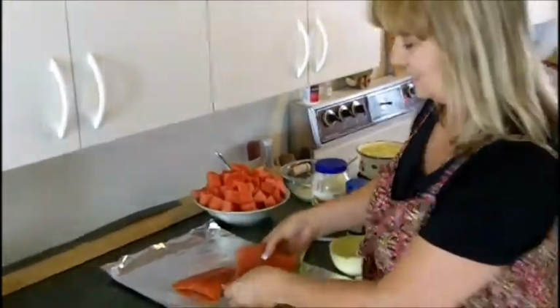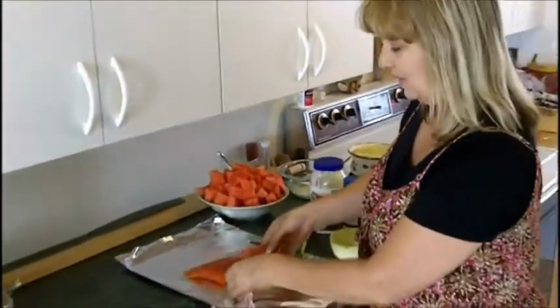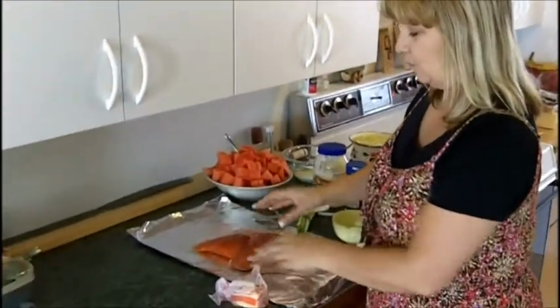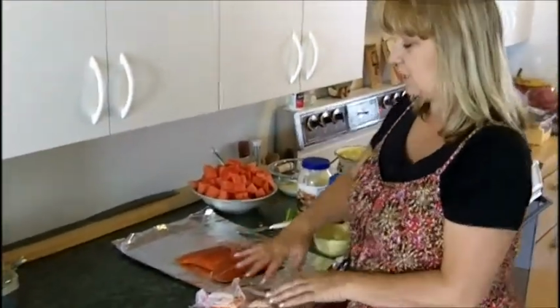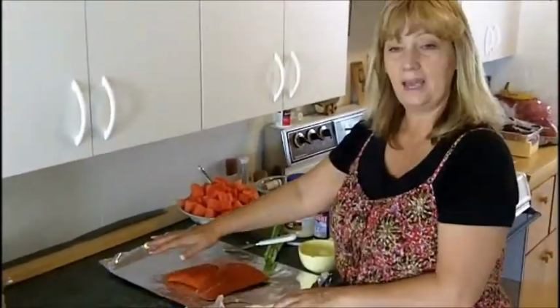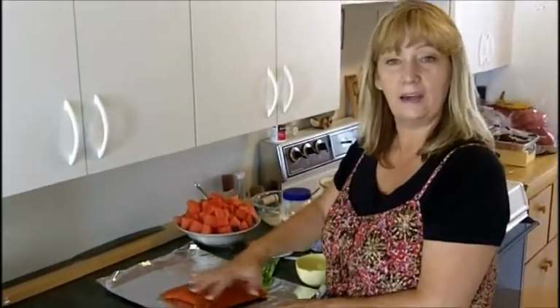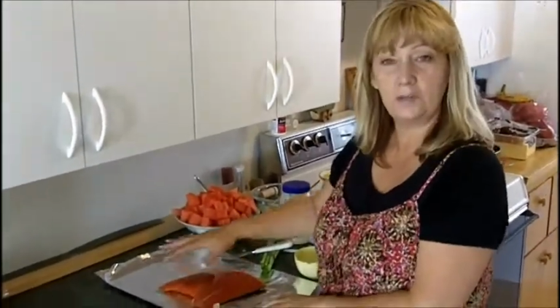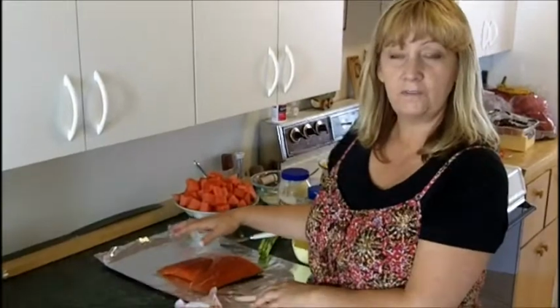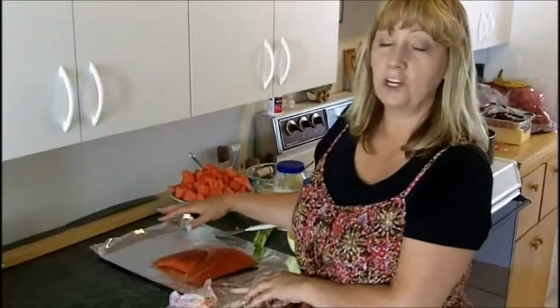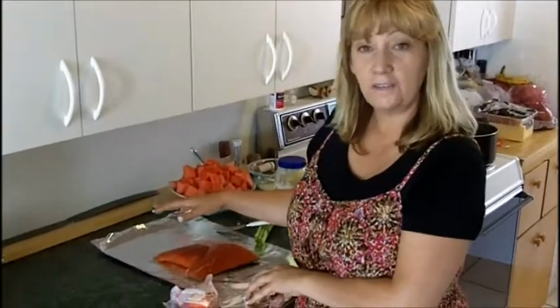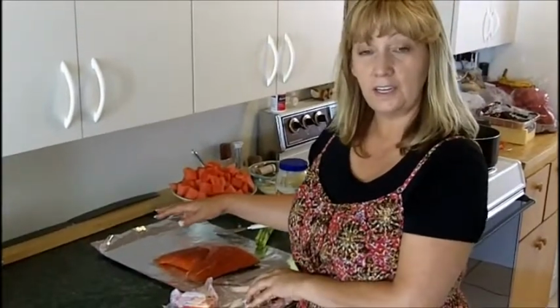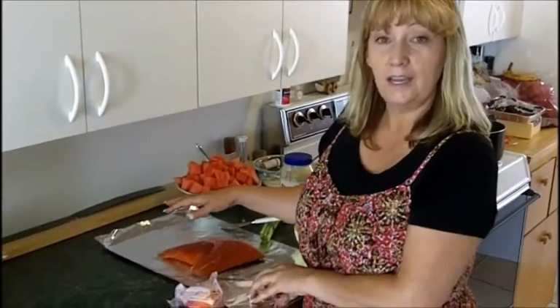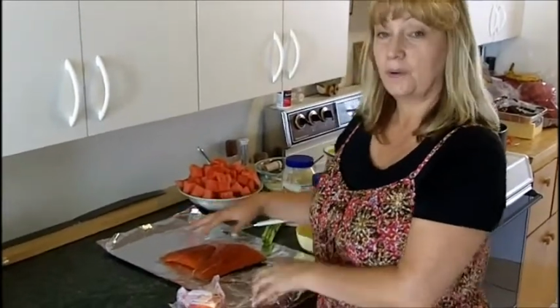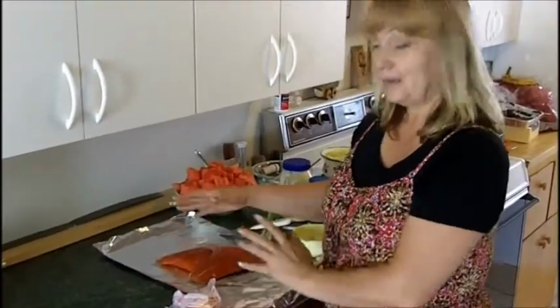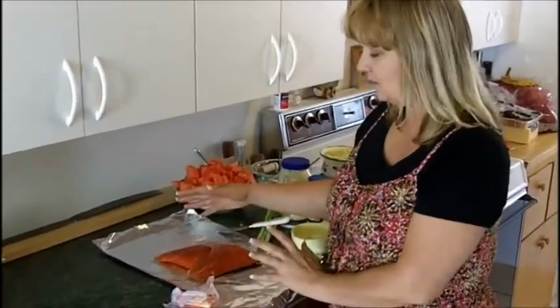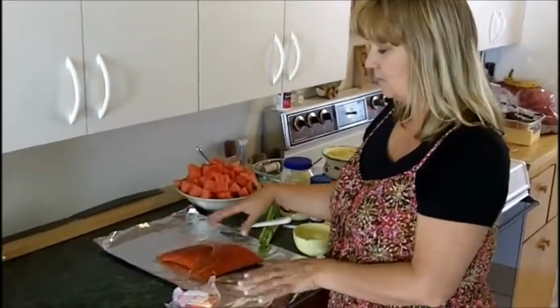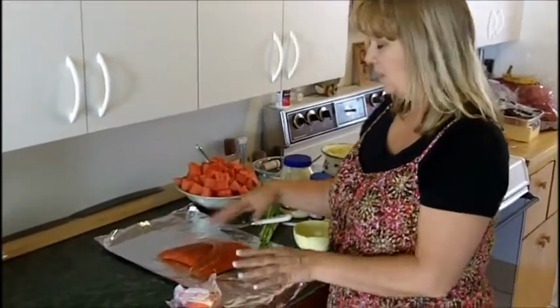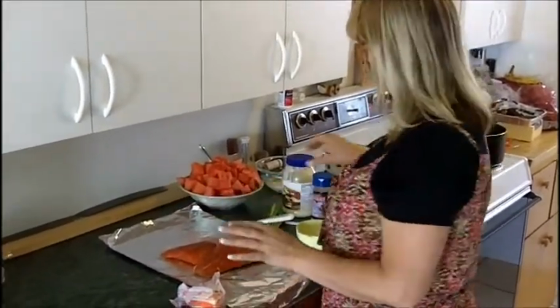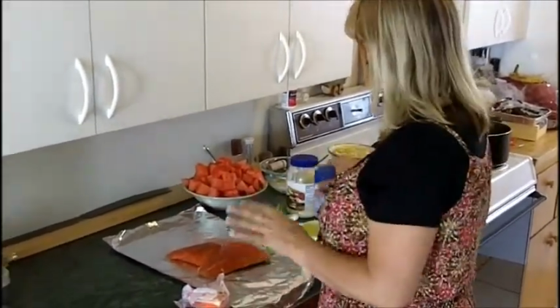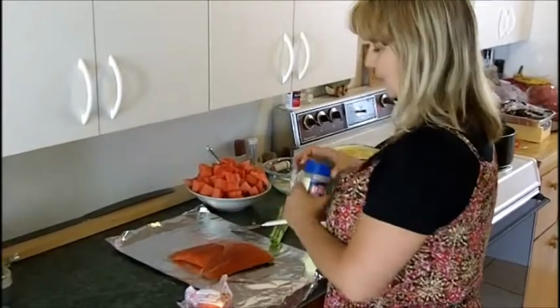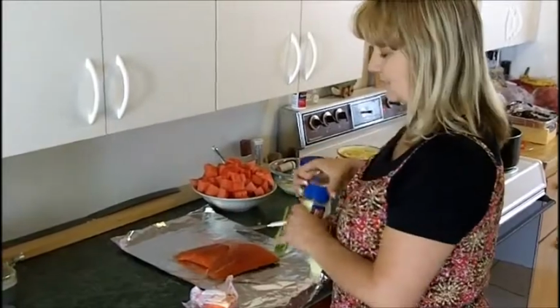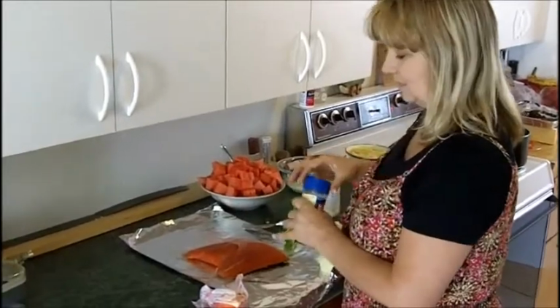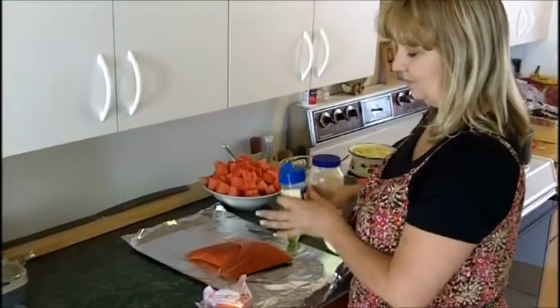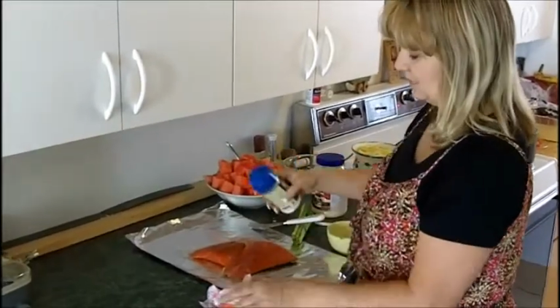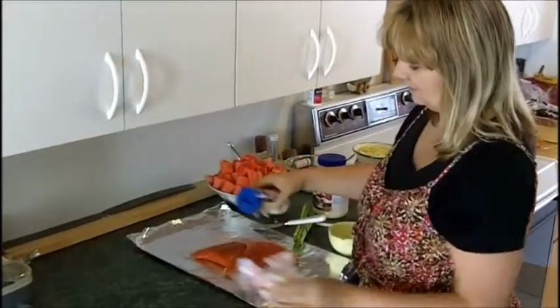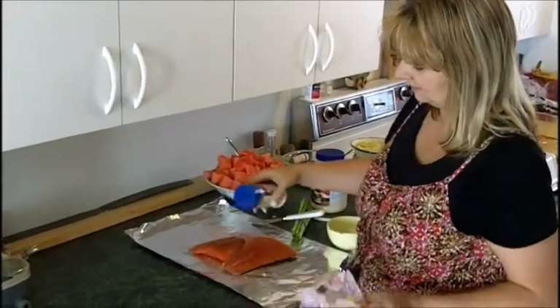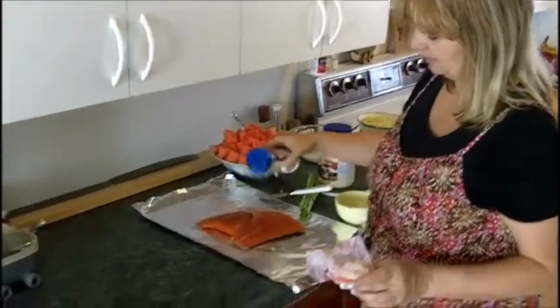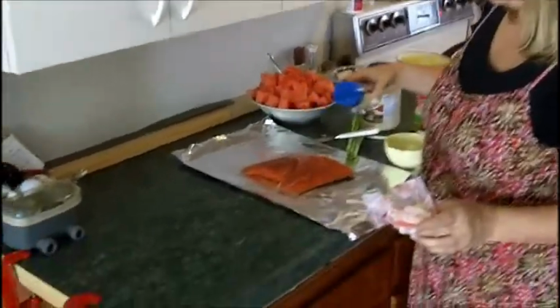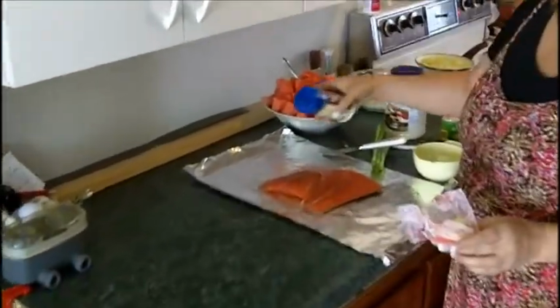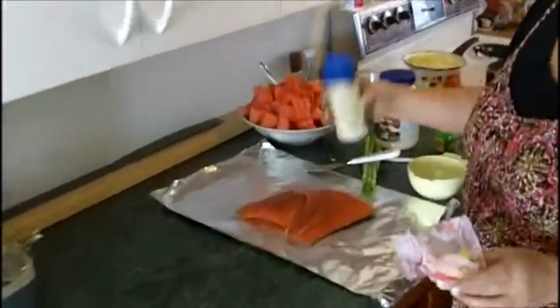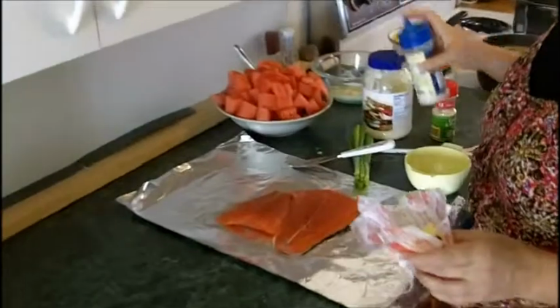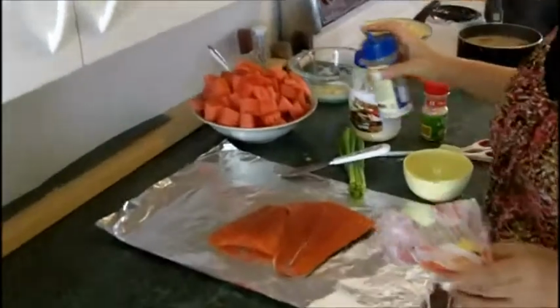So we're going to start by laying it out on some aluminum foil. We're going to cook it on the grill but we're going to lay it out on the aluminum foil first. We're going to give it just a little bit of salt — salt the meat.